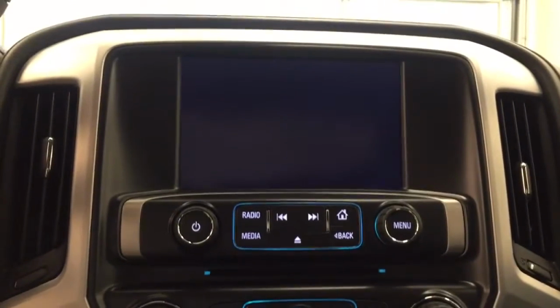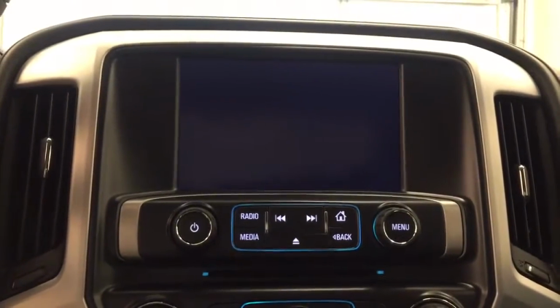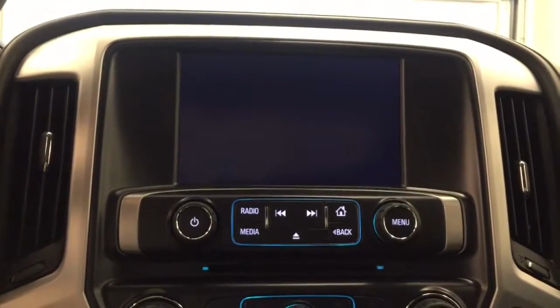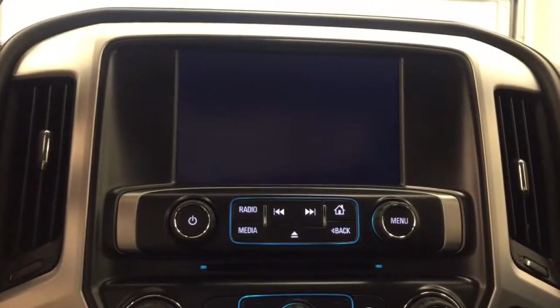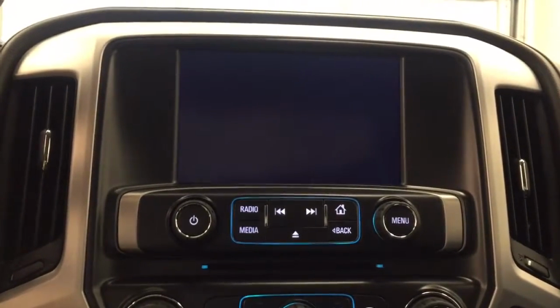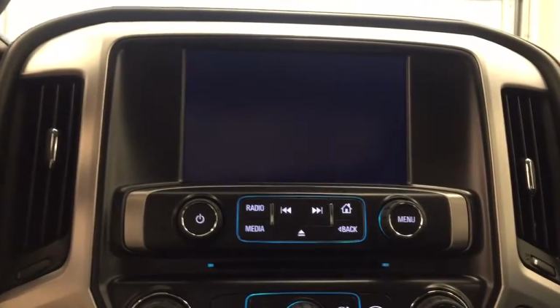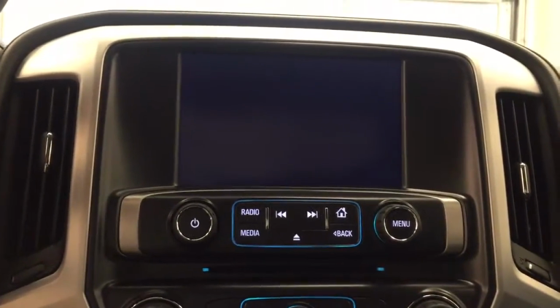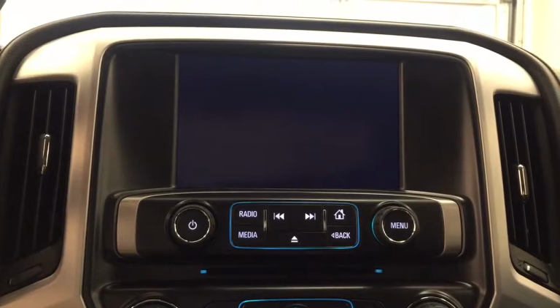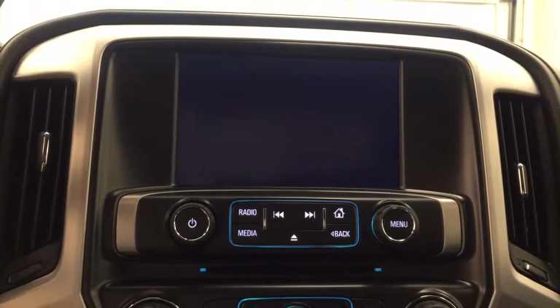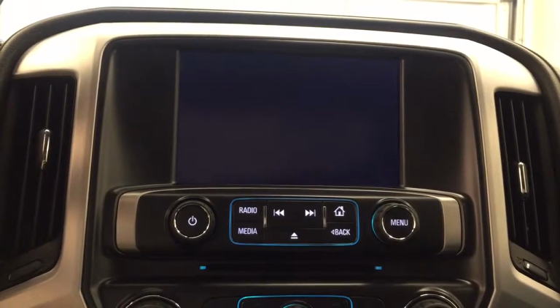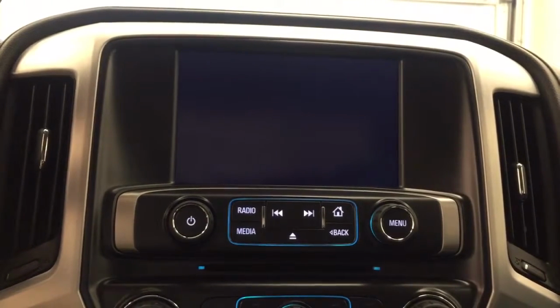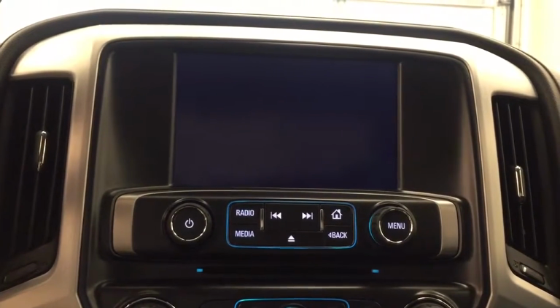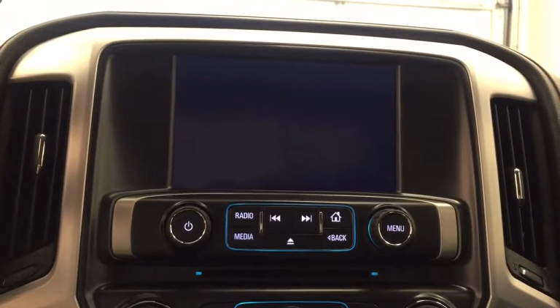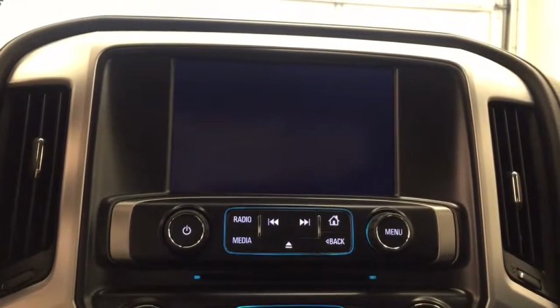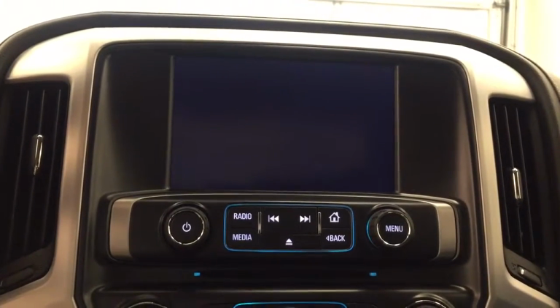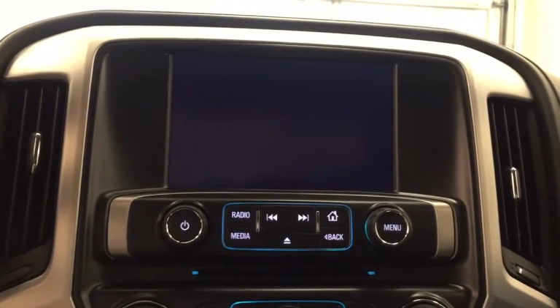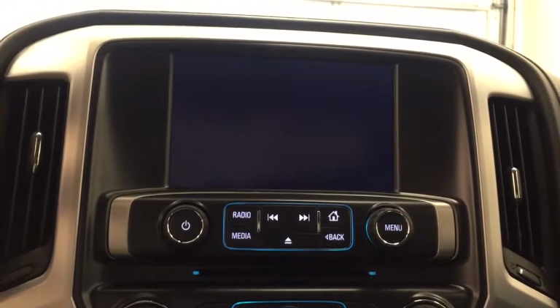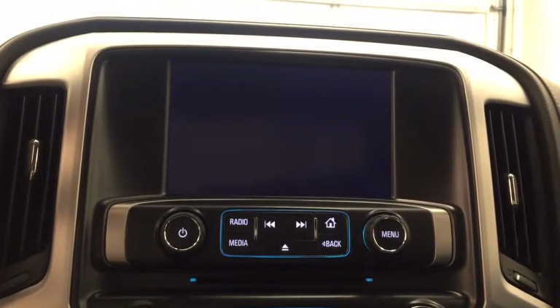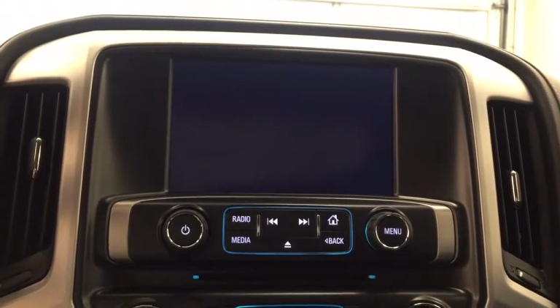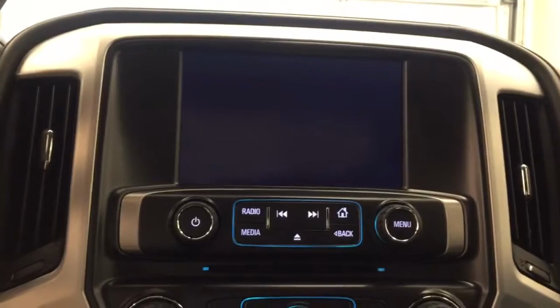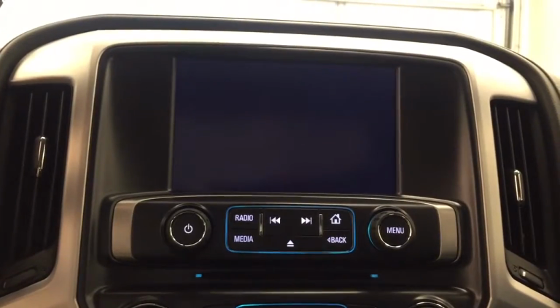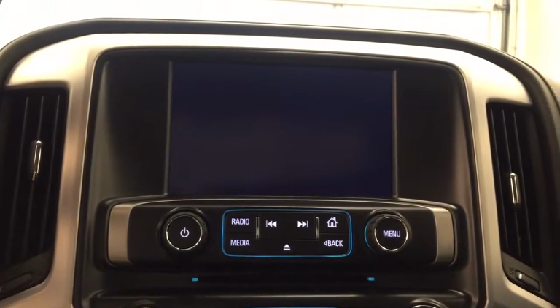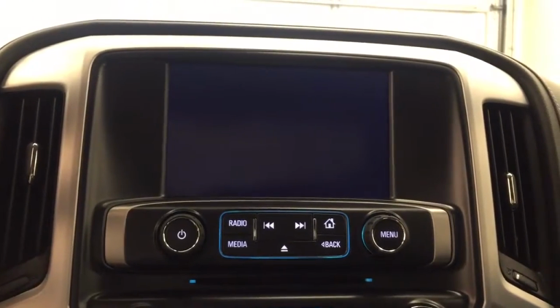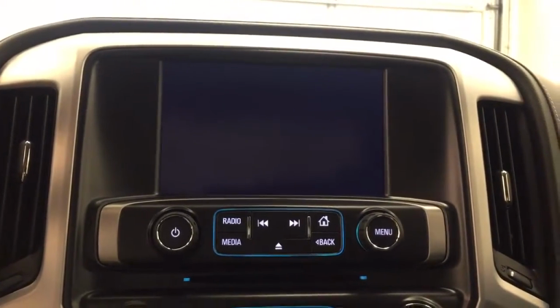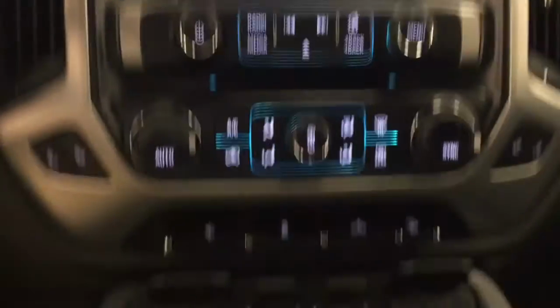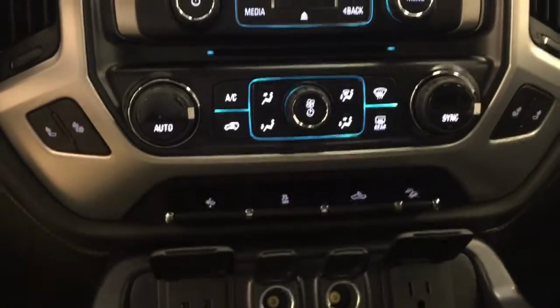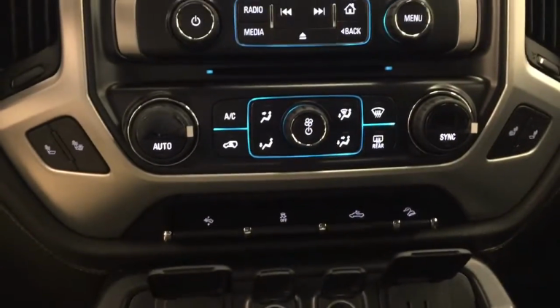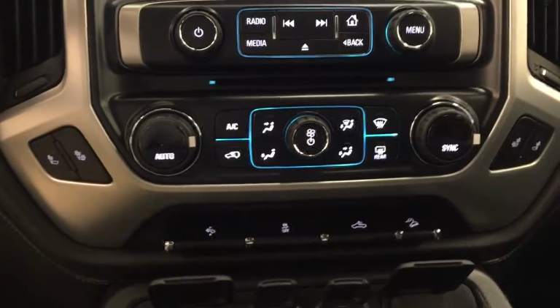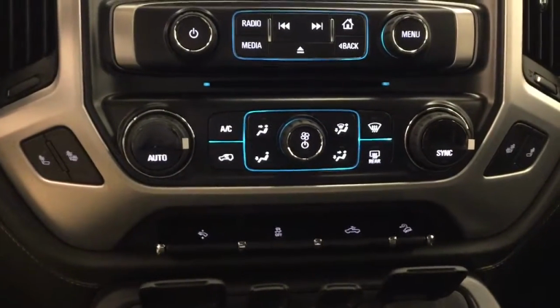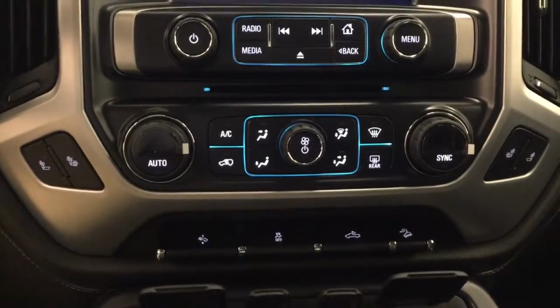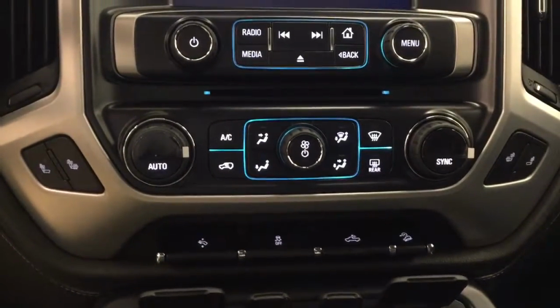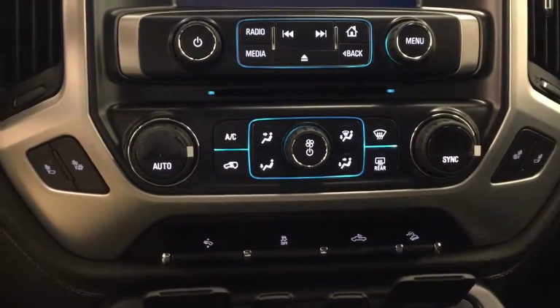It is satellite radio ready with a CD player that is MP3 compatible. We have USB ports, an auxiliary jack, and Bluetooth capability. We also have dual electronic climate control.